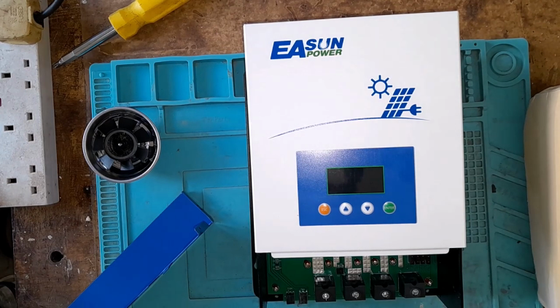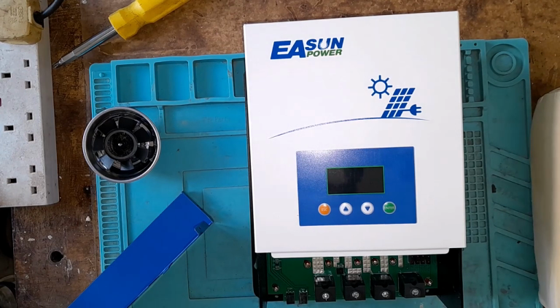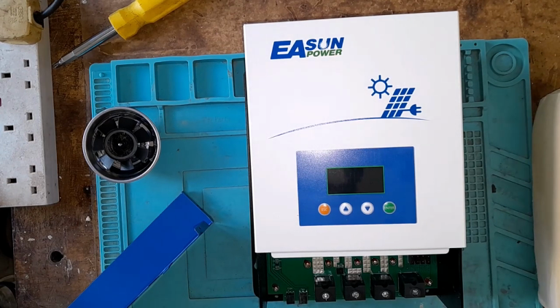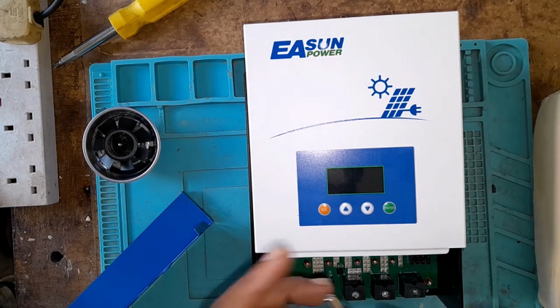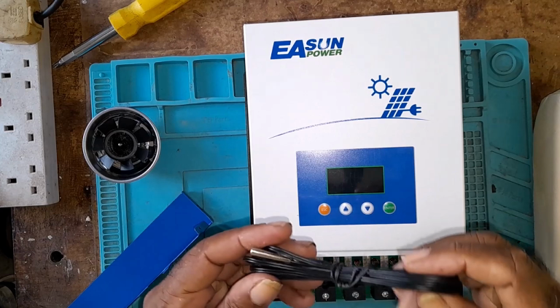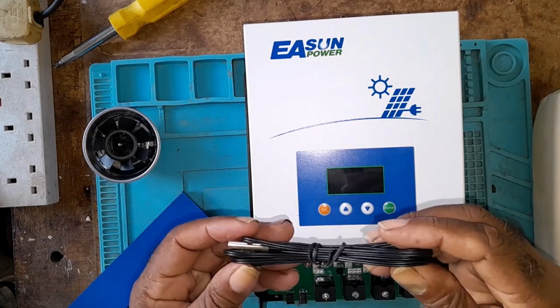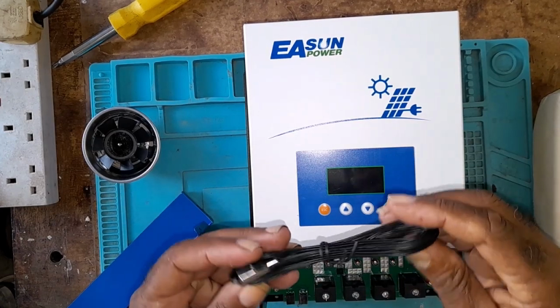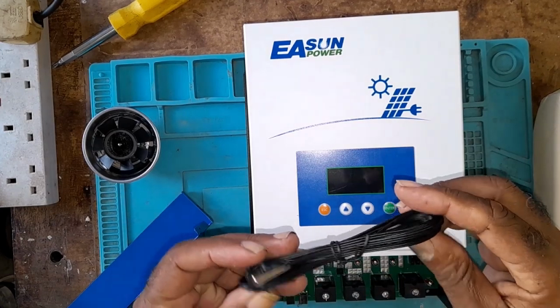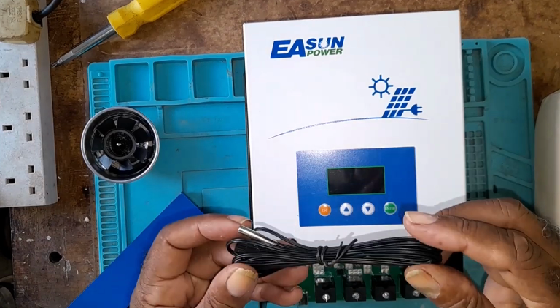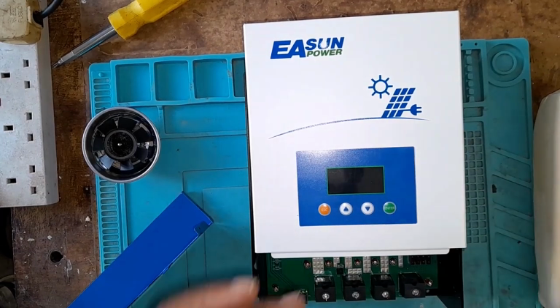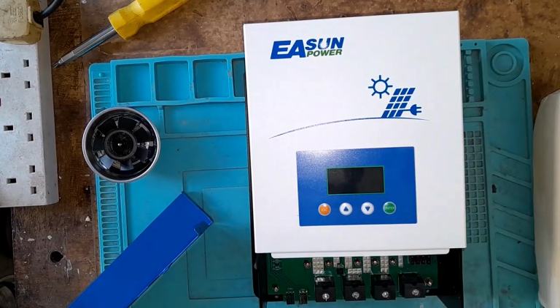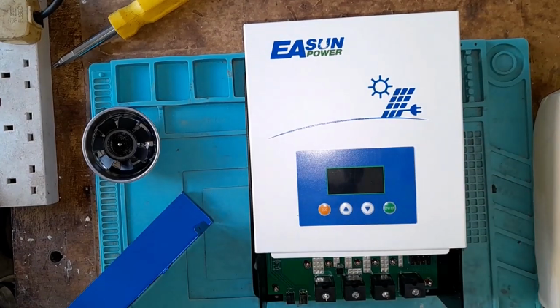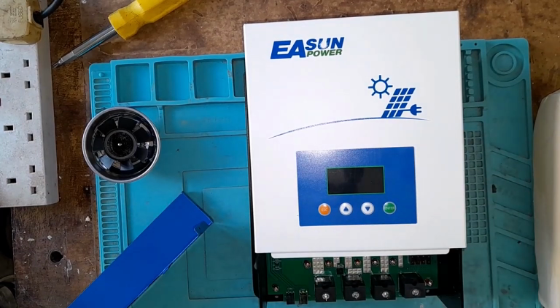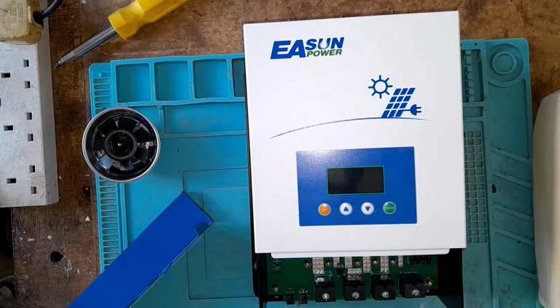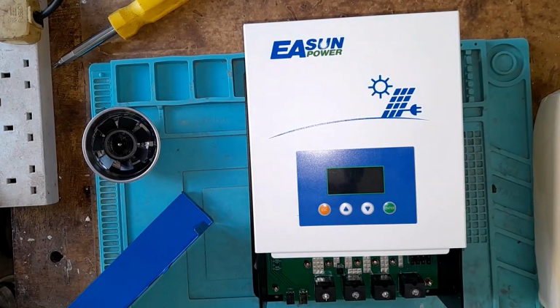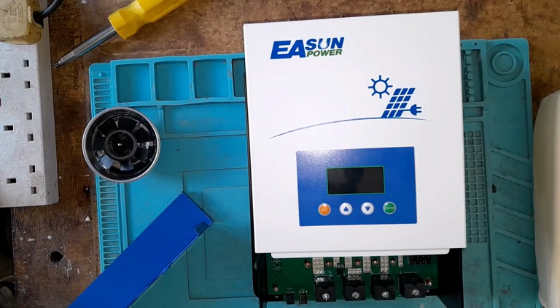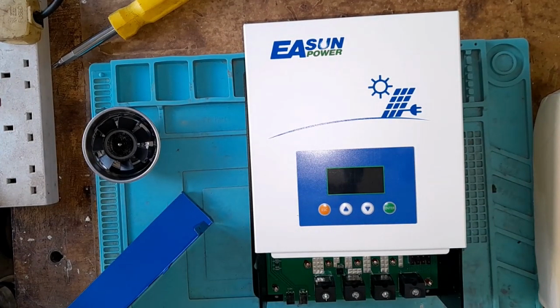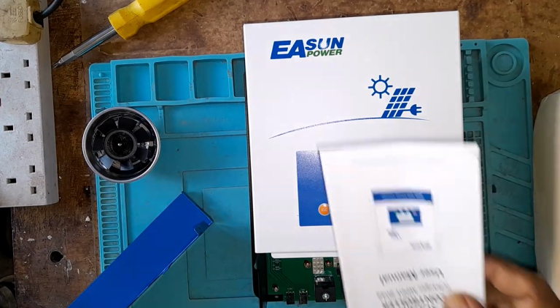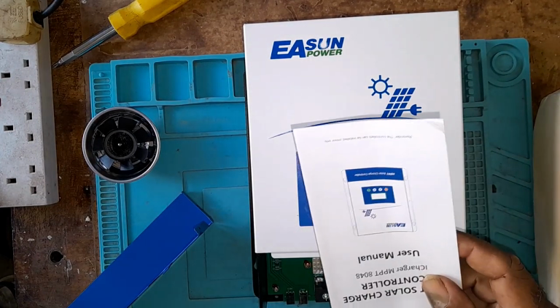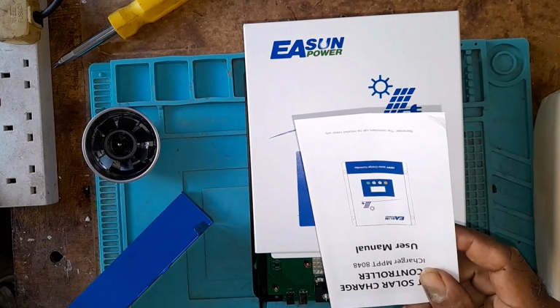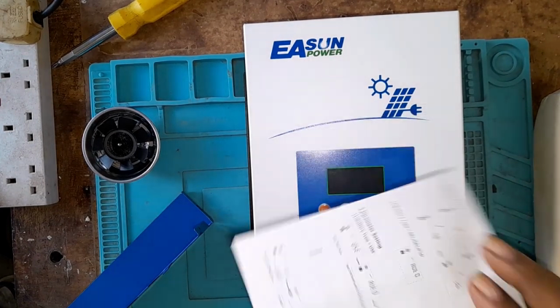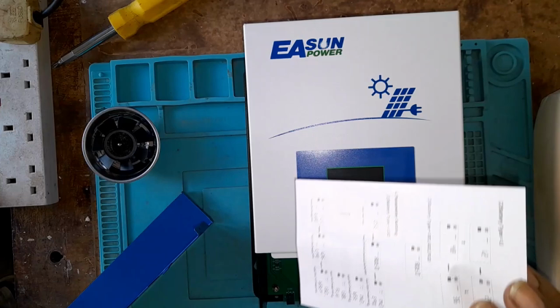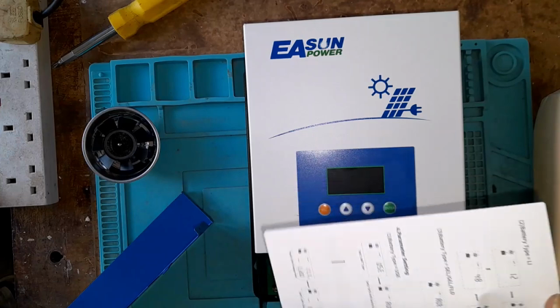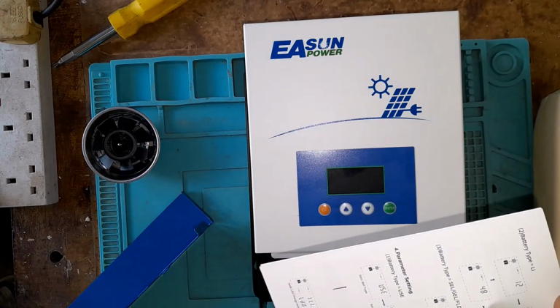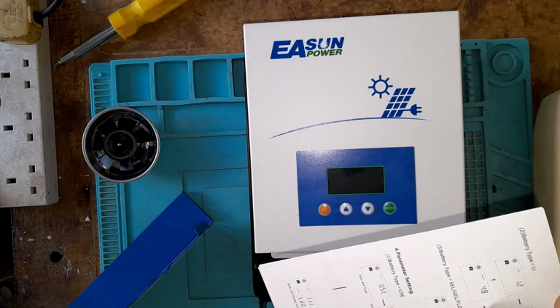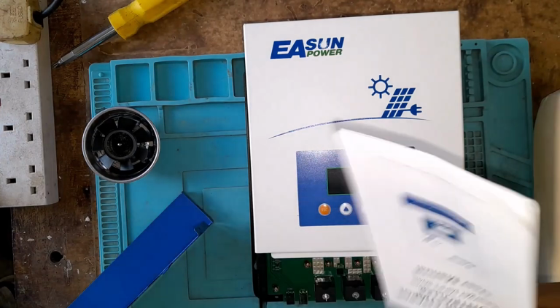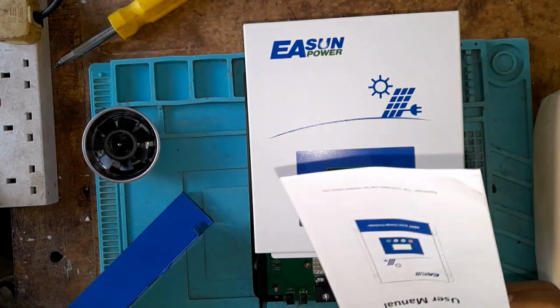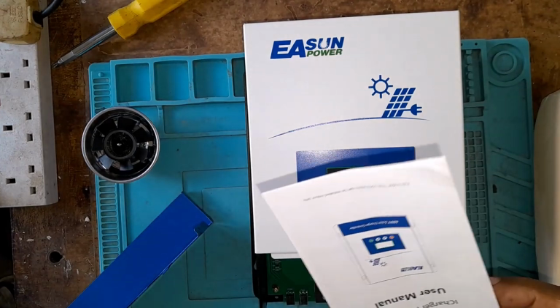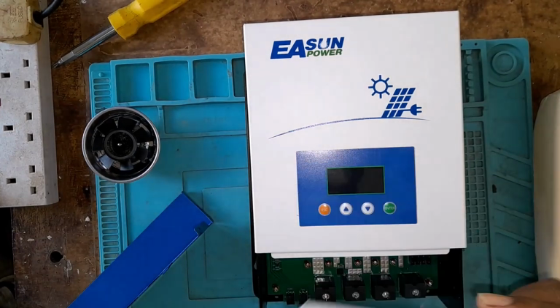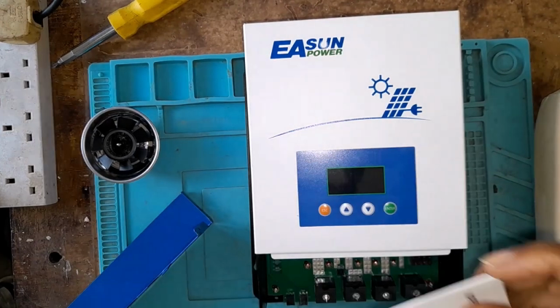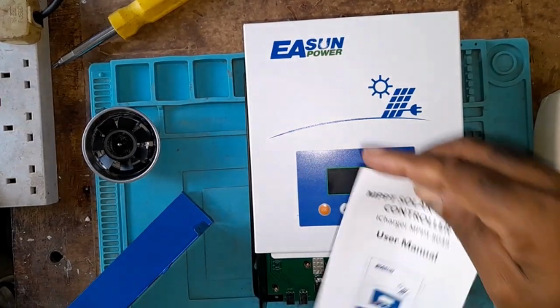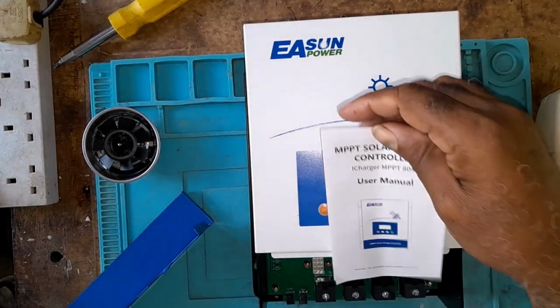And what was in the box? This TEM sensor and this manual.